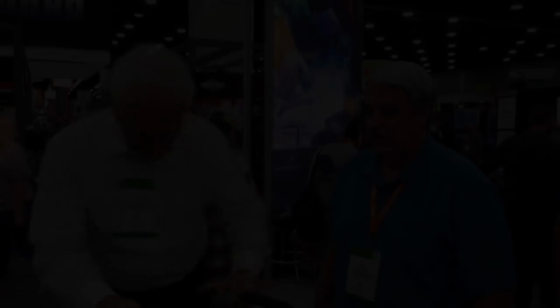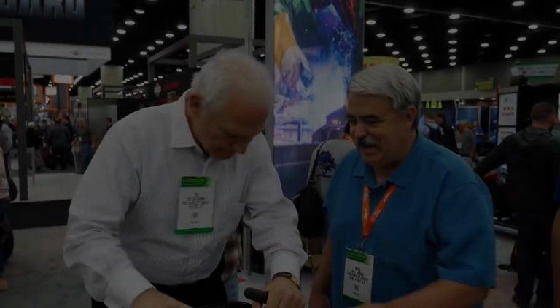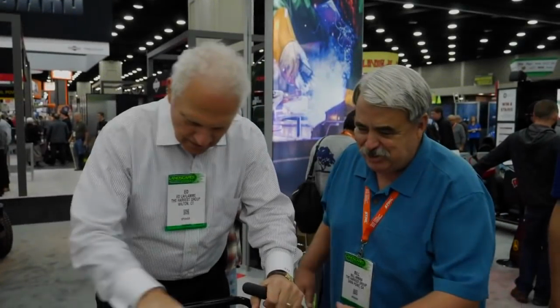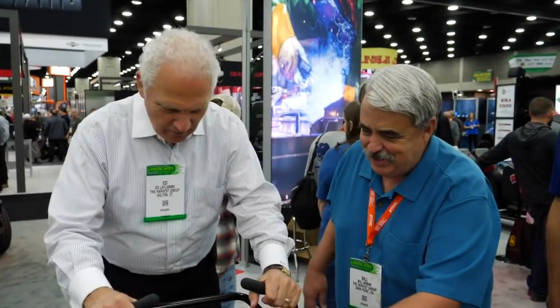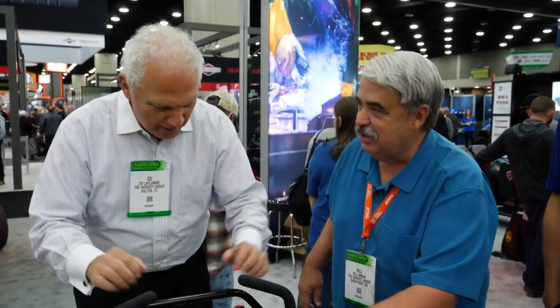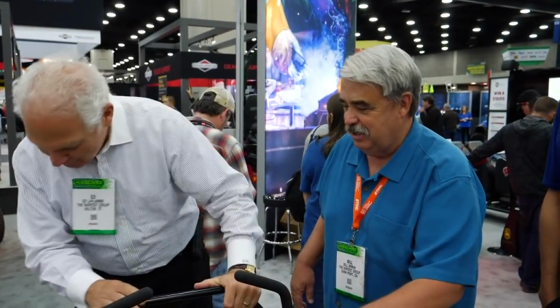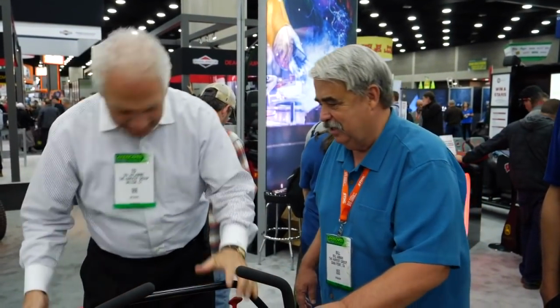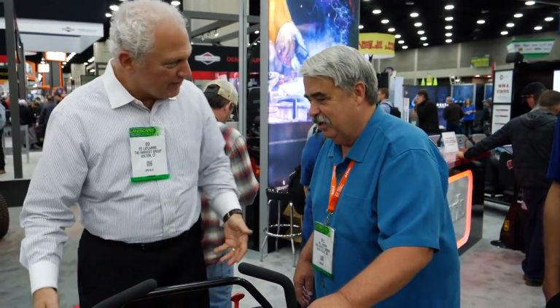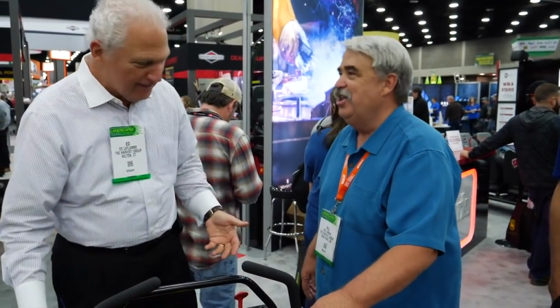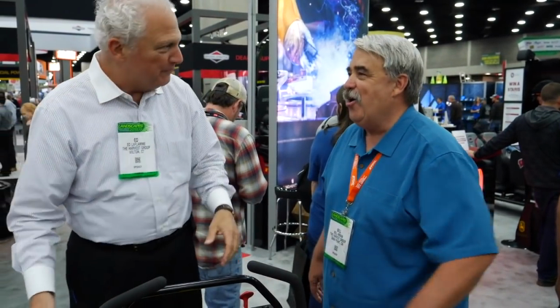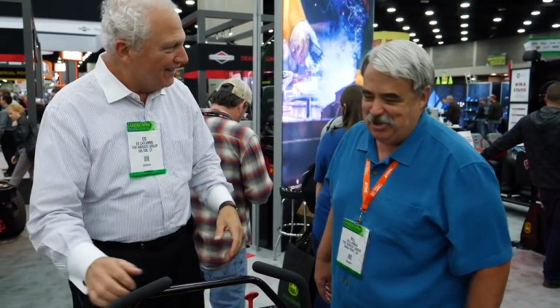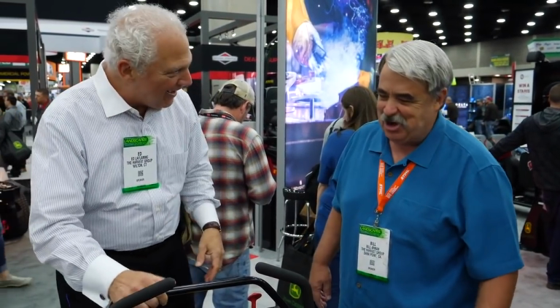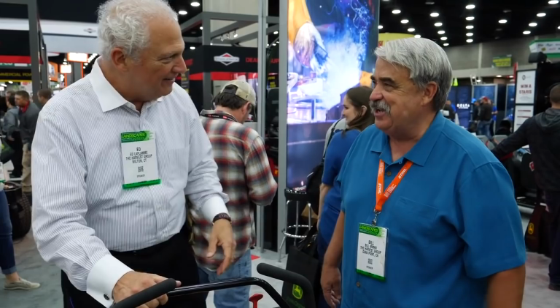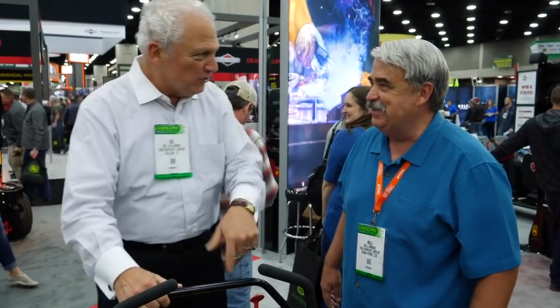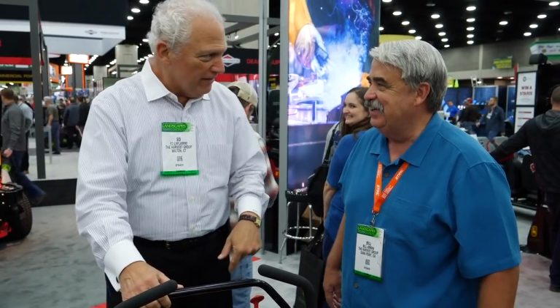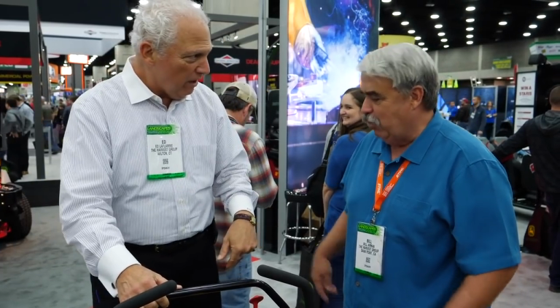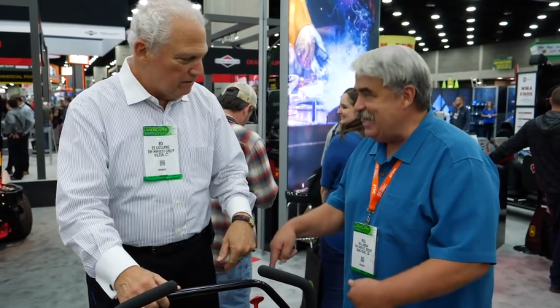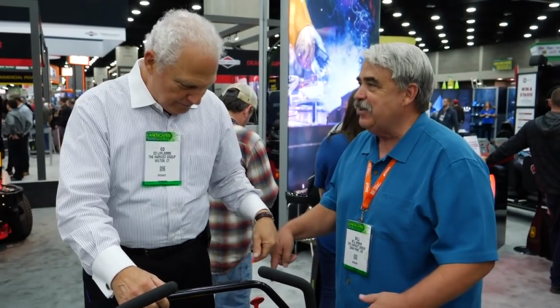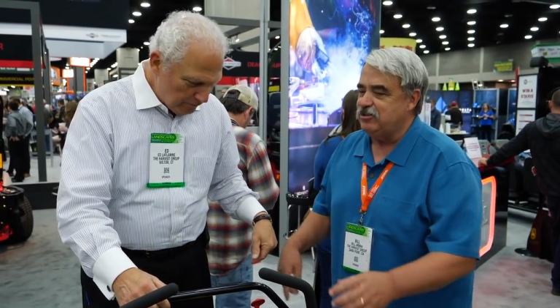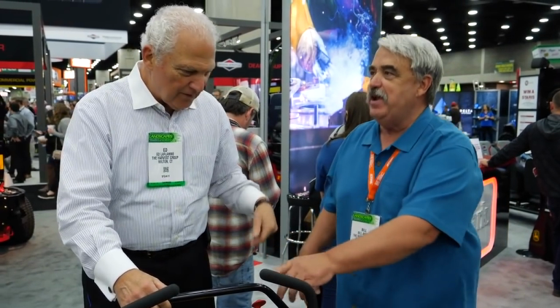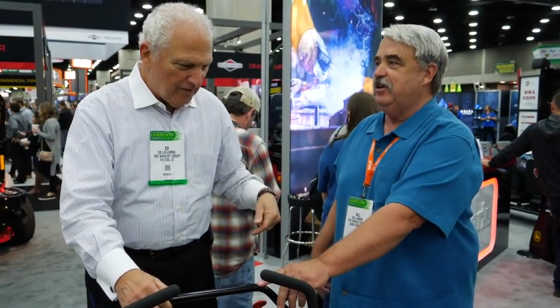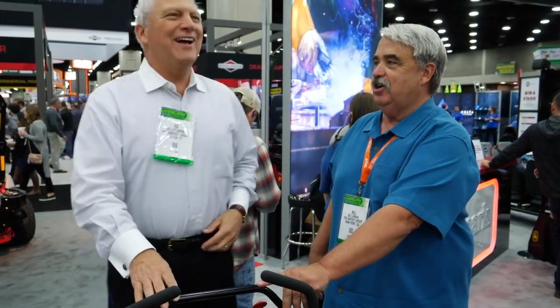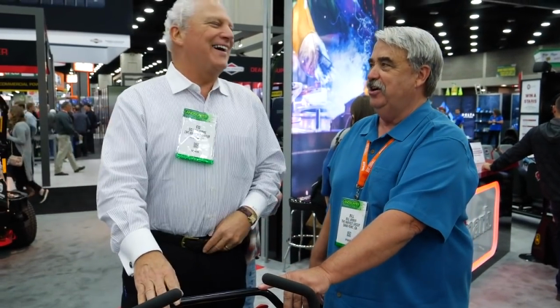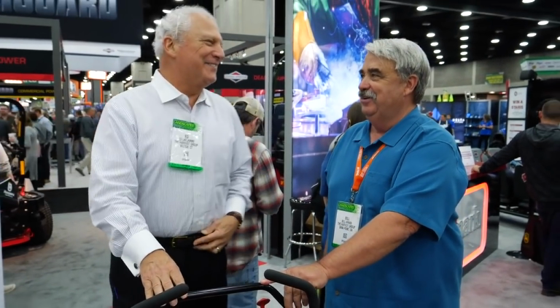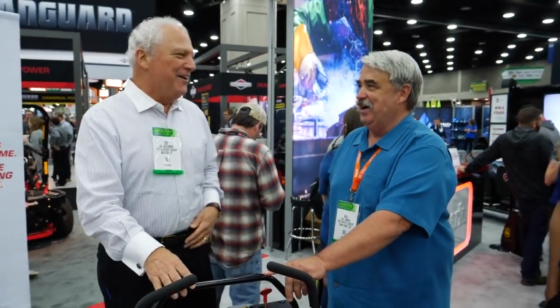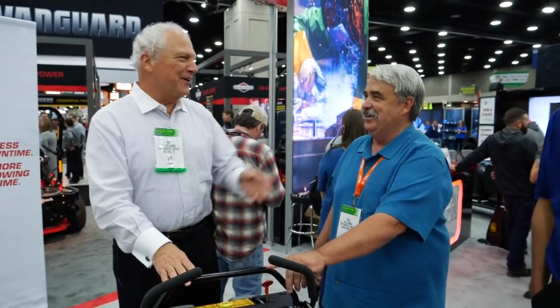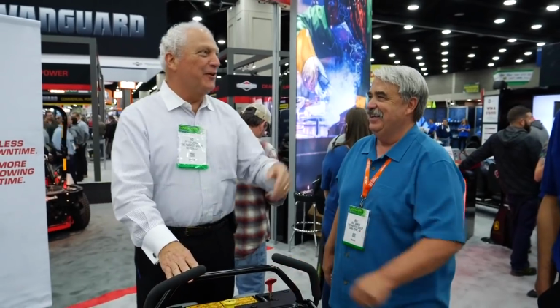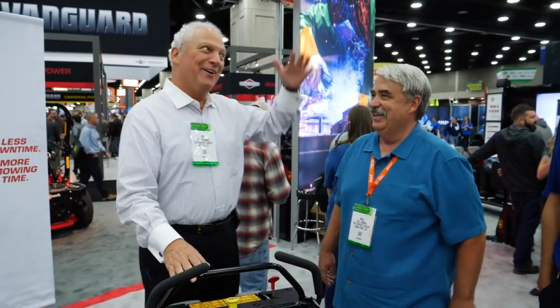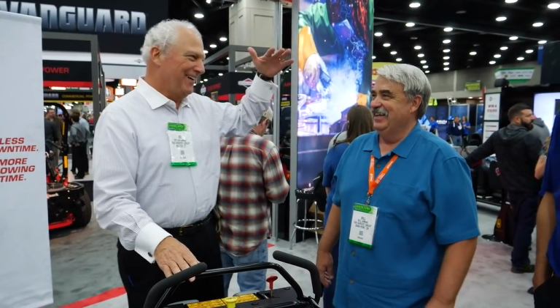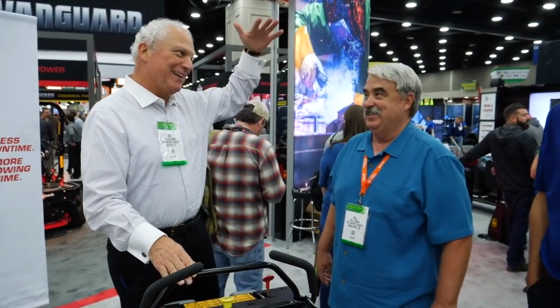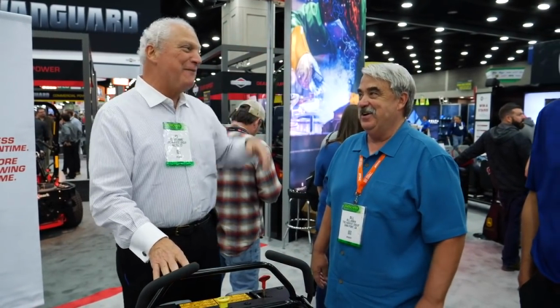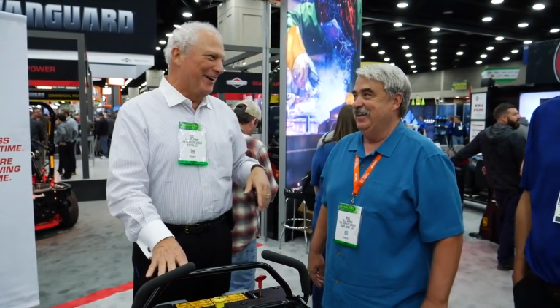Hey Ed, what are you doing here? I'm trying to find the key to start this thing up. No, Ed, you don't just start the thing up. You can't do it here now. Why are you standing on that thing? Is that so you make yourself look taller? That's right, I am. Wow. Because our friend Lloyd, you know, I try to keep up with him, you know.